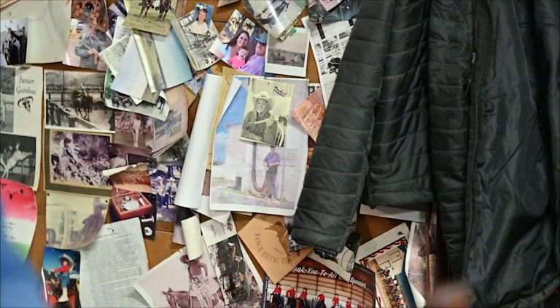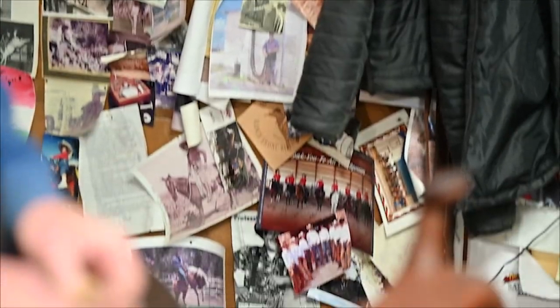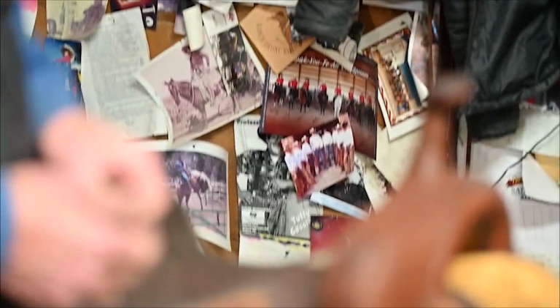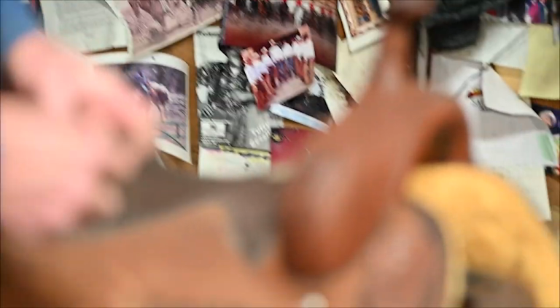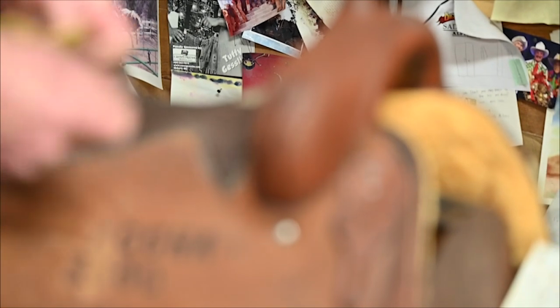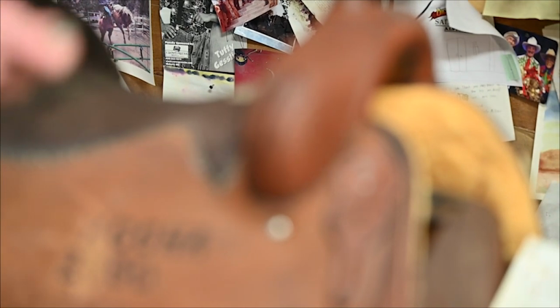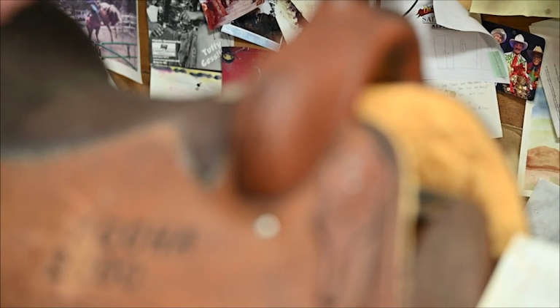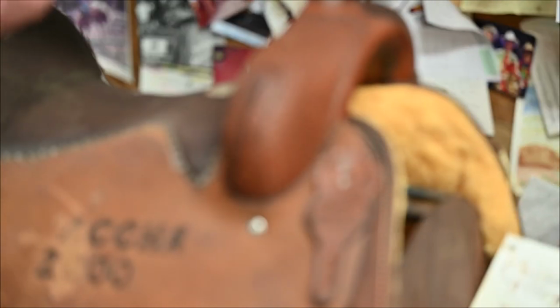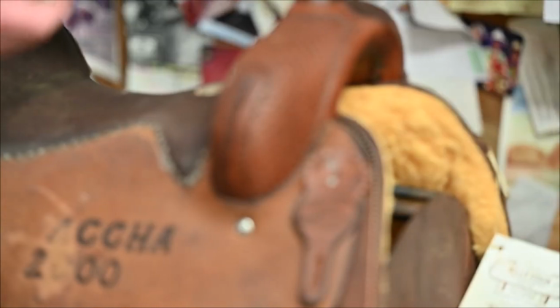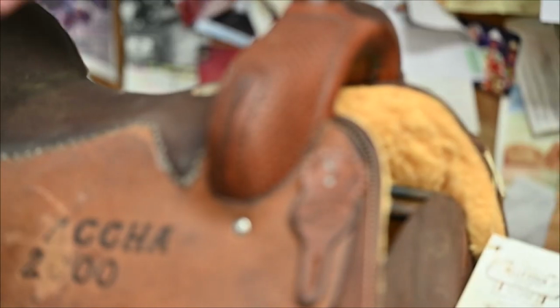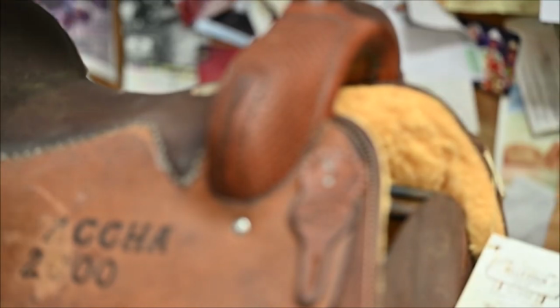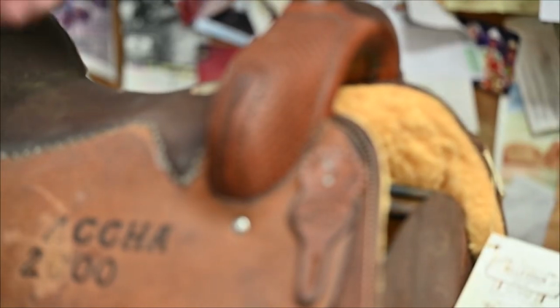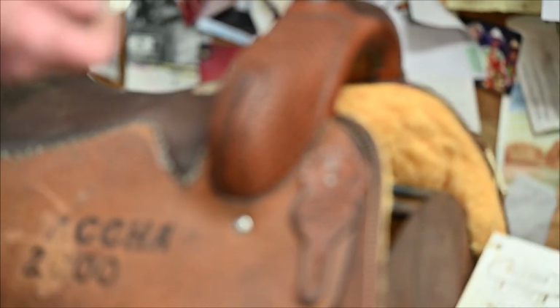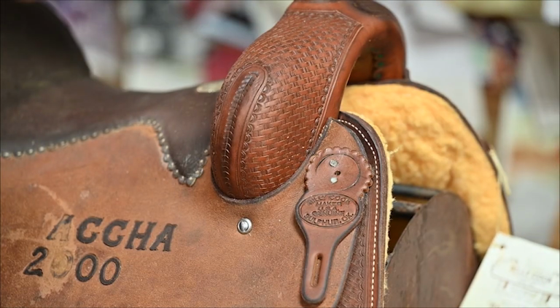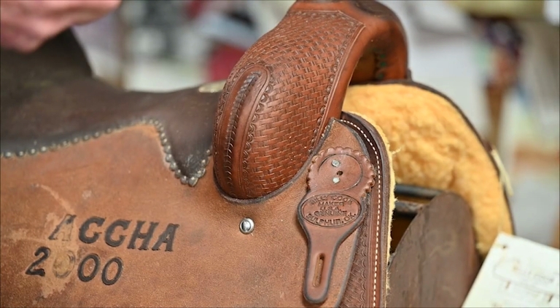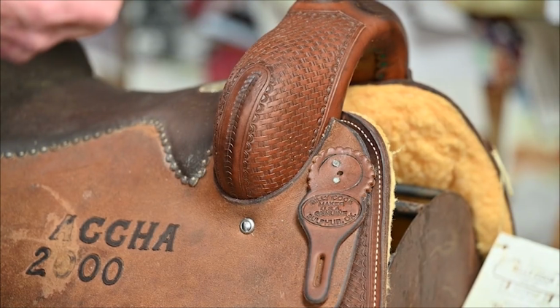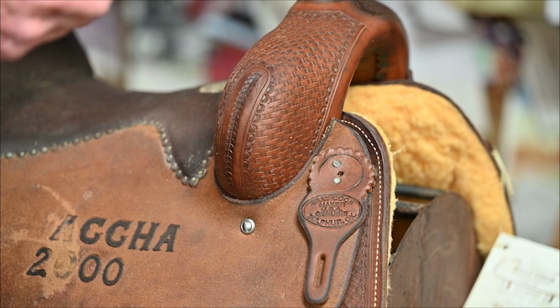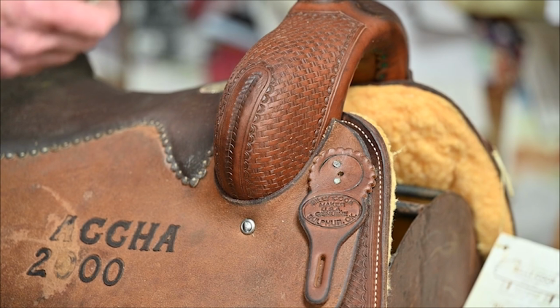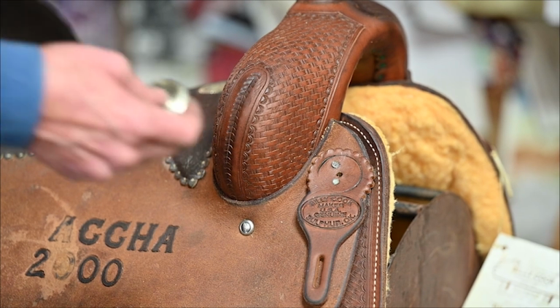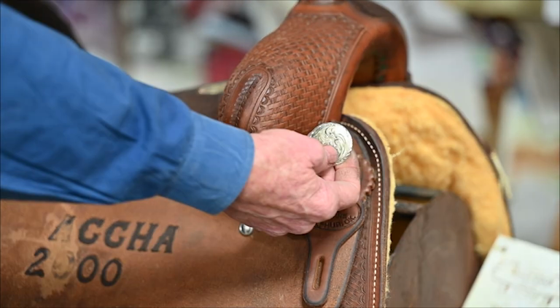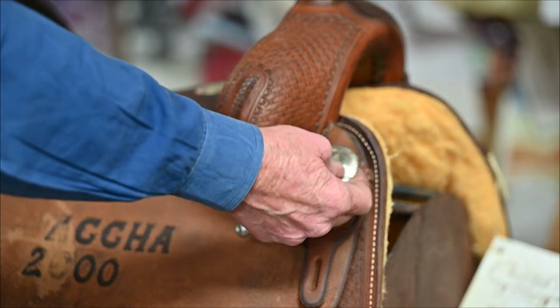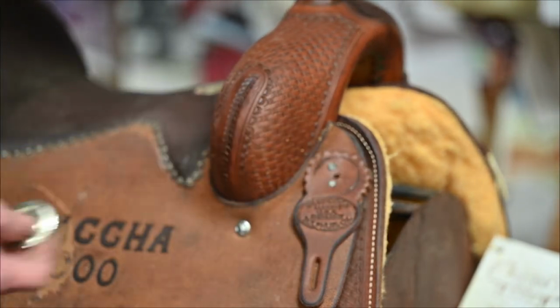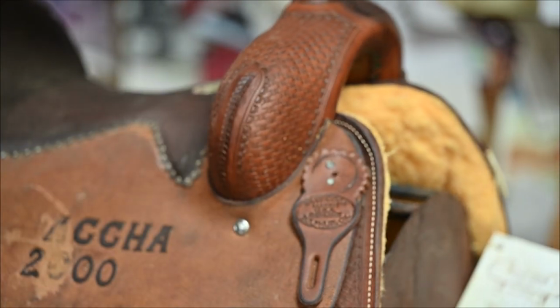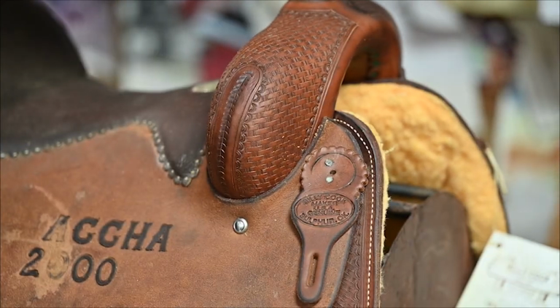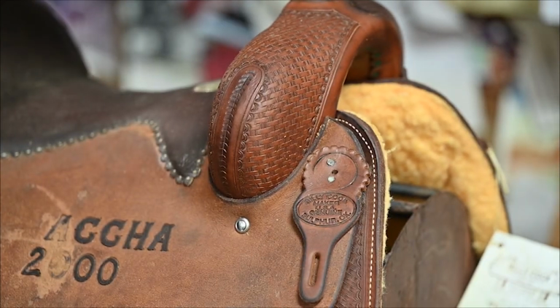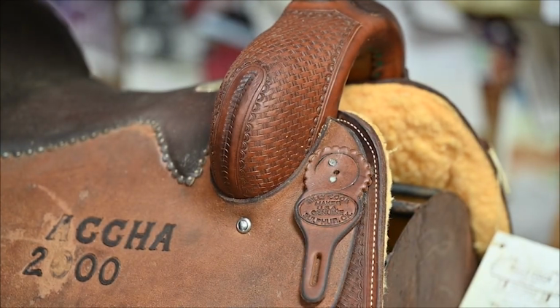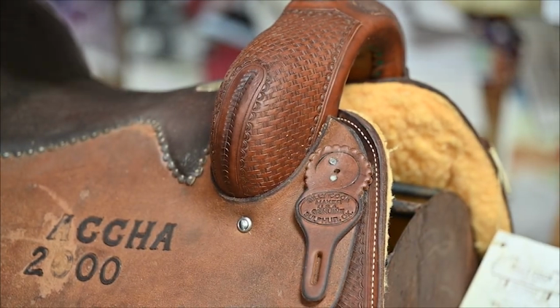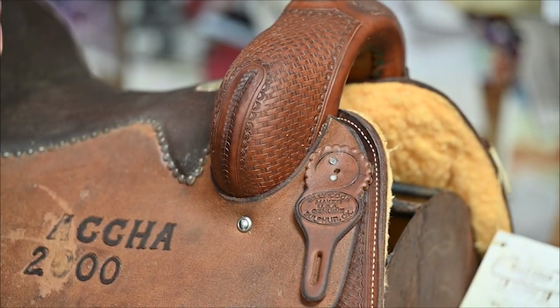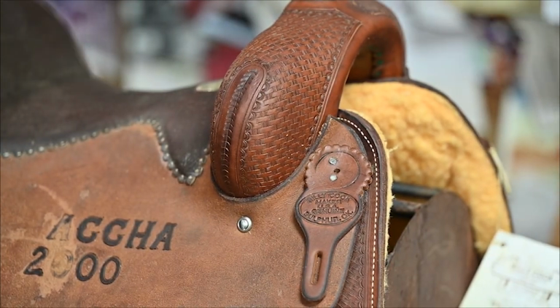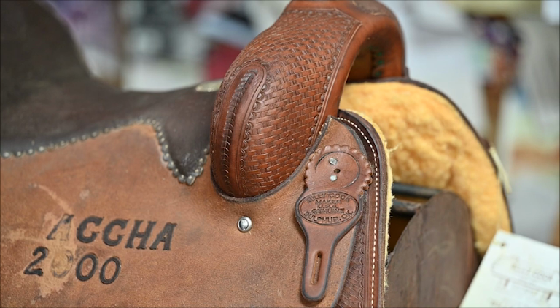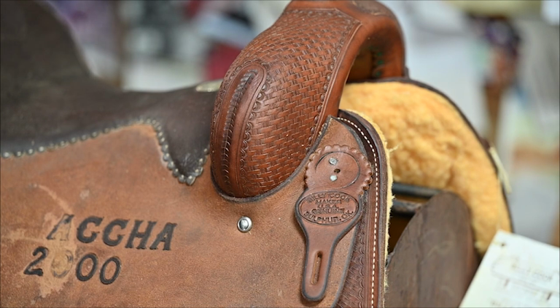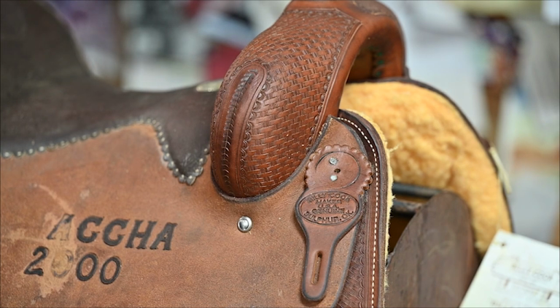What happens with these things is they loosen up and they're always working out, and you're always having to tighten them up. The hole gets wallowed out in there, and I'm going to show you a way to tighten it back up.